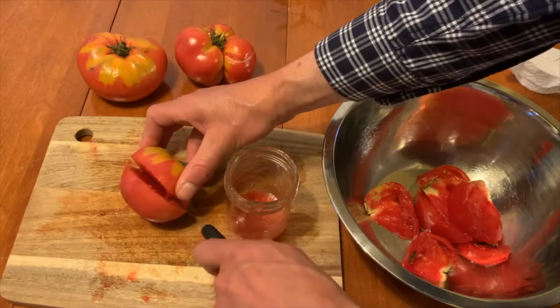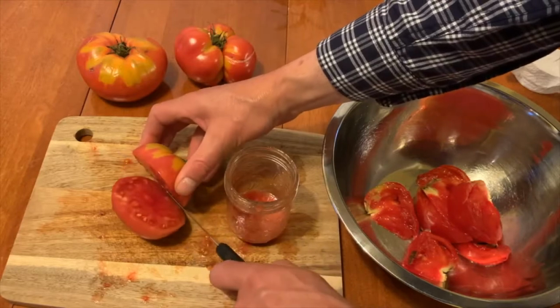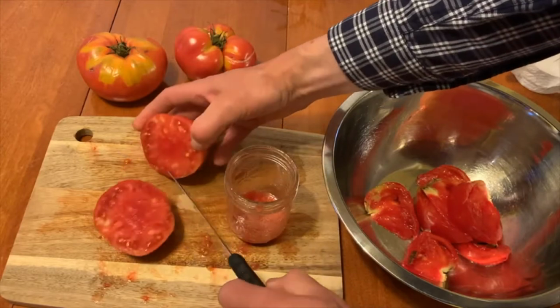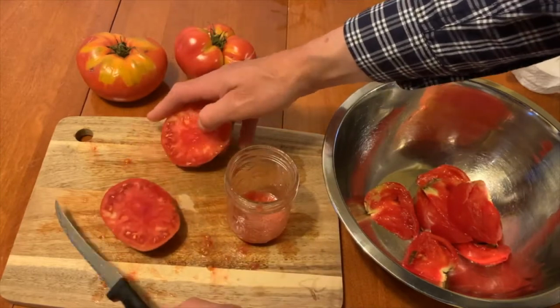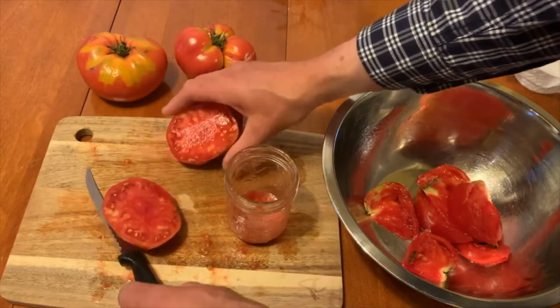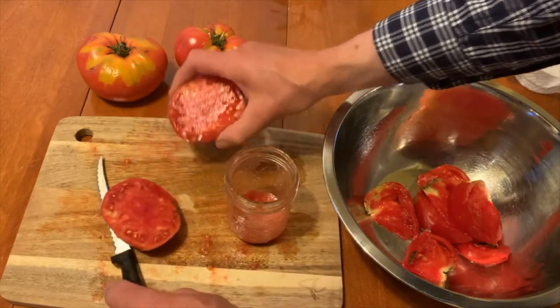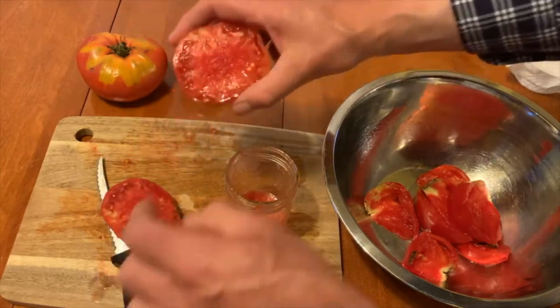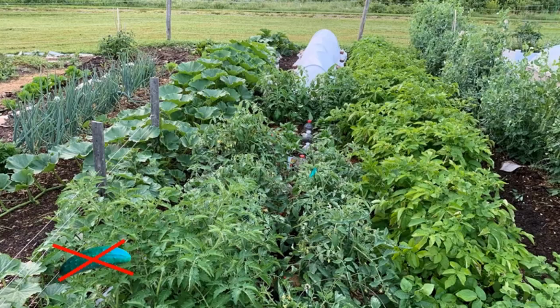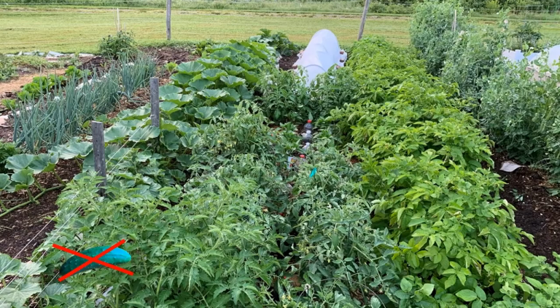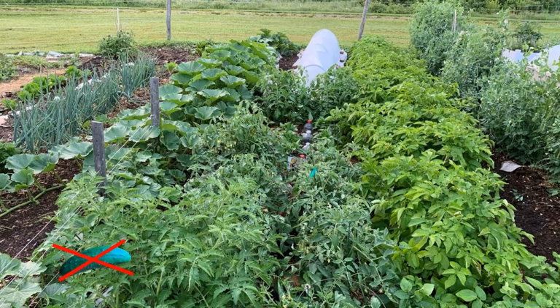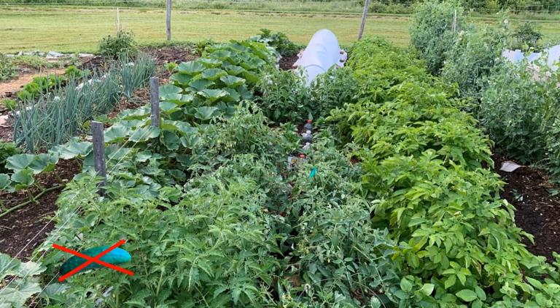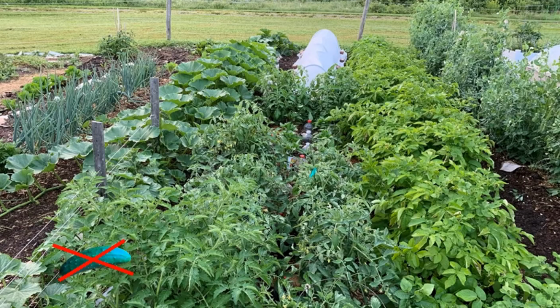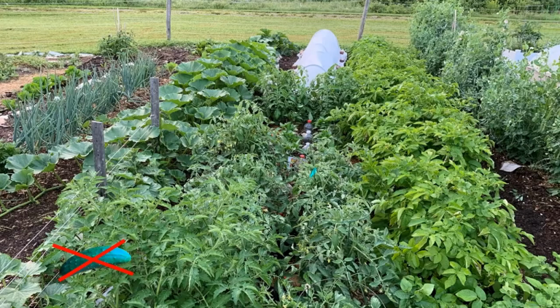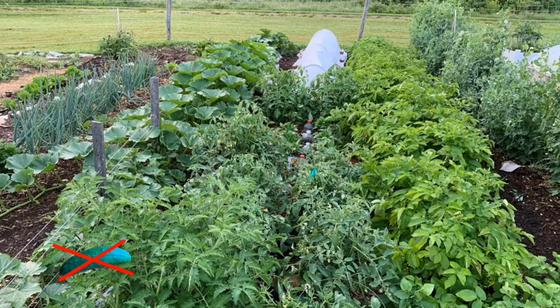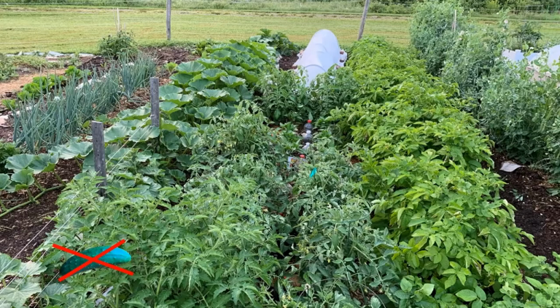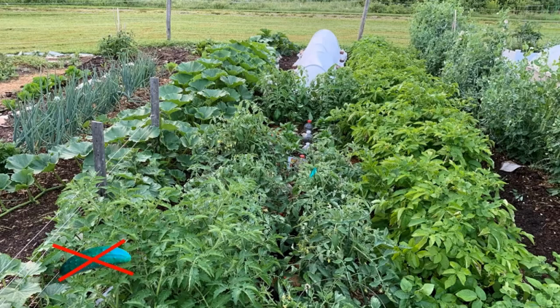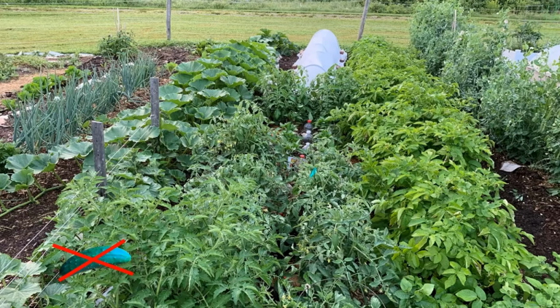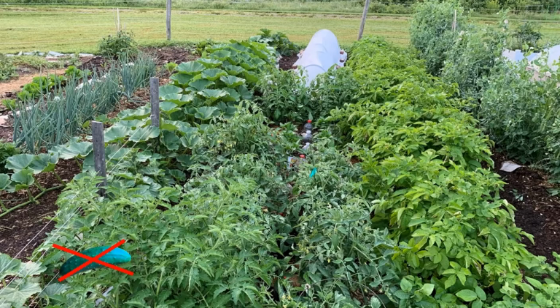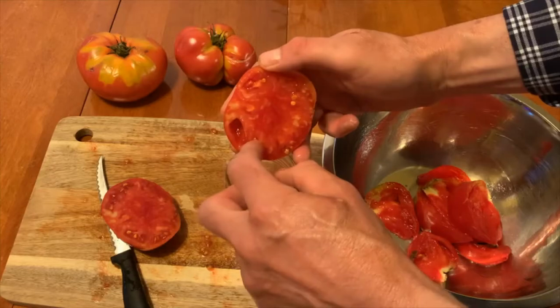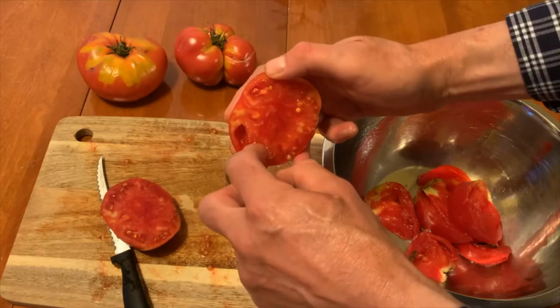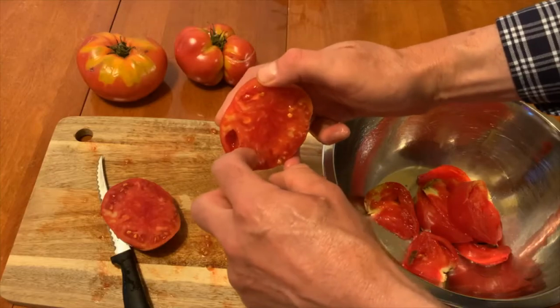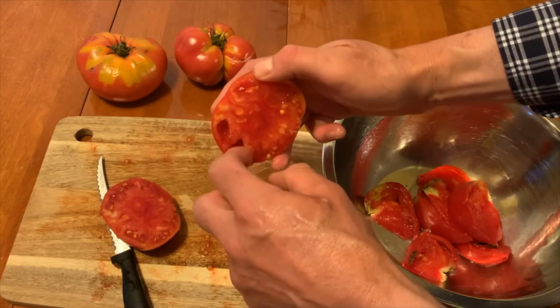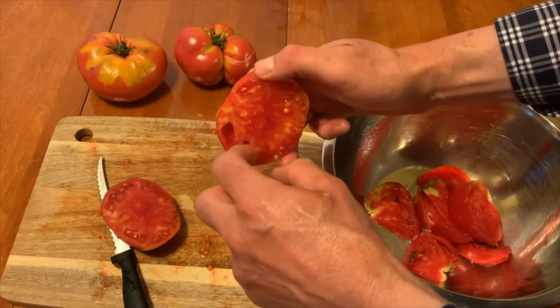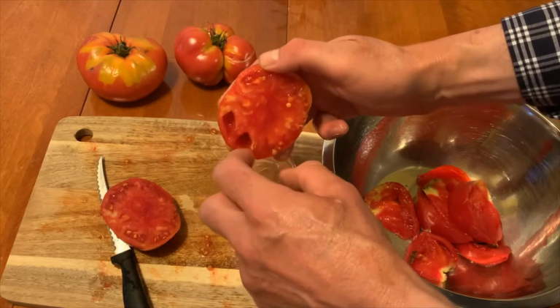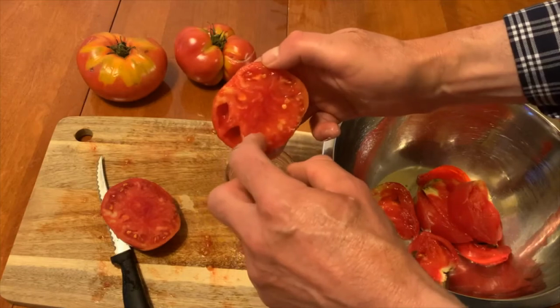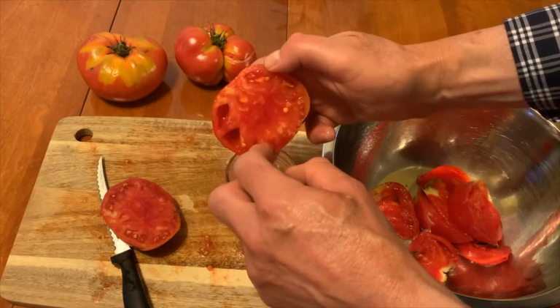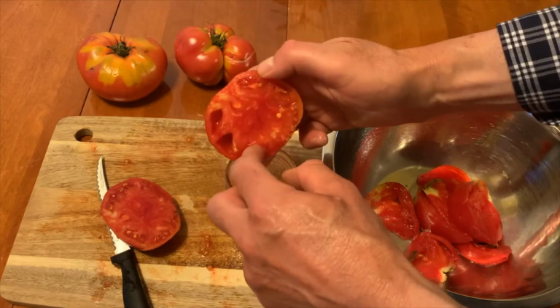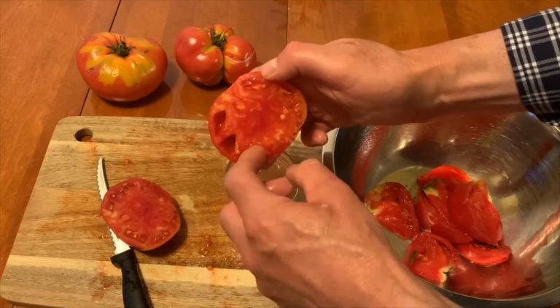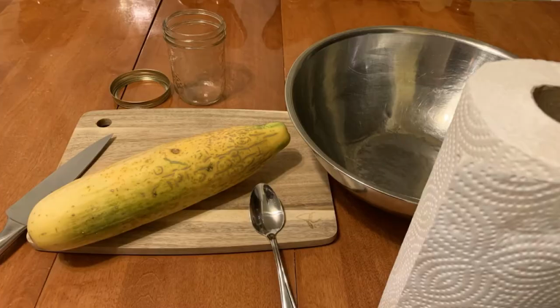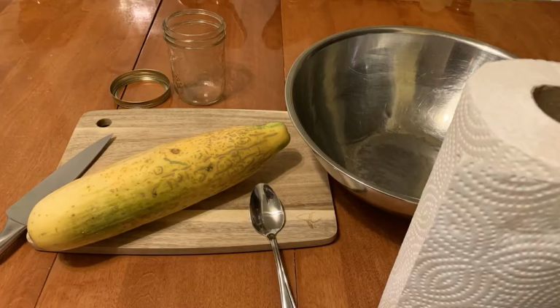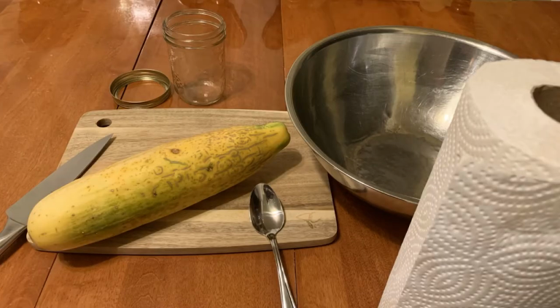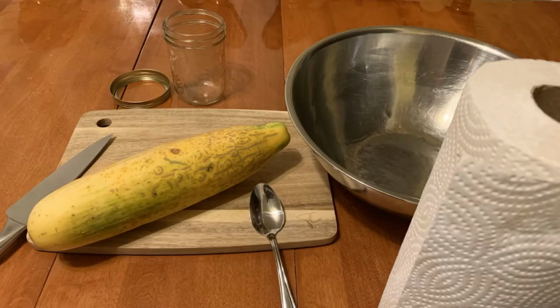Like tomato seeds or any other seeds for that matter, cucumber seeds should not be harvested until the fruit is ripe. The difference is you can eat a ripe tomato — you do not want to eat a ripe cucumber.